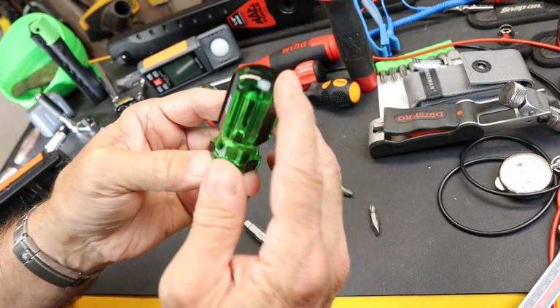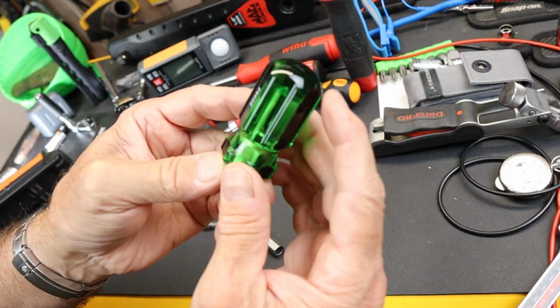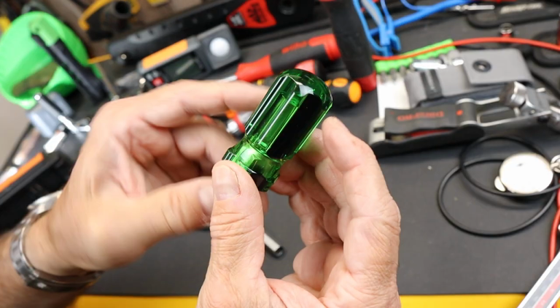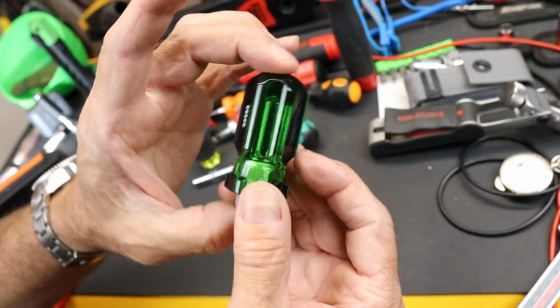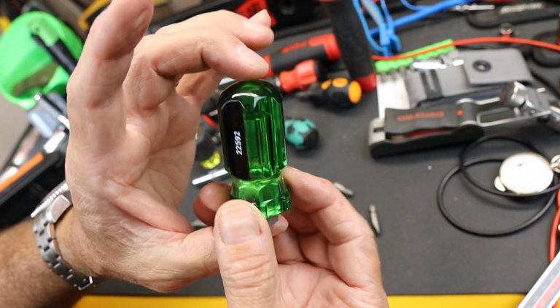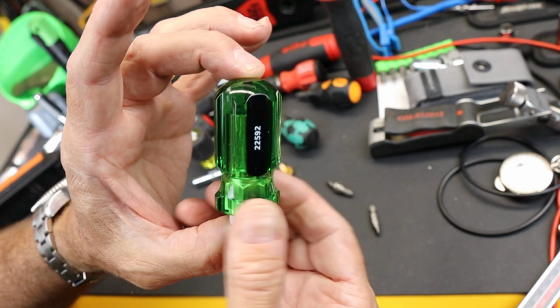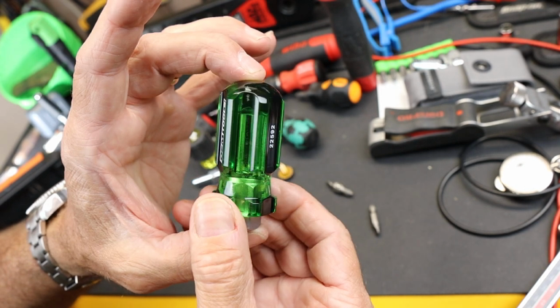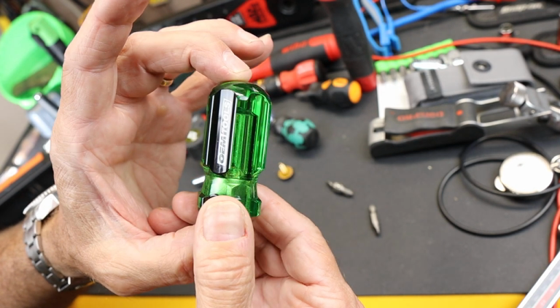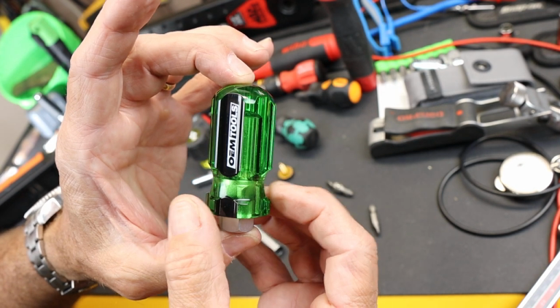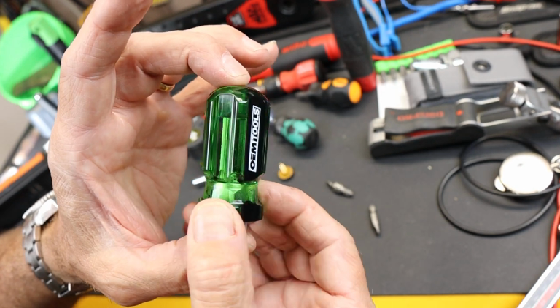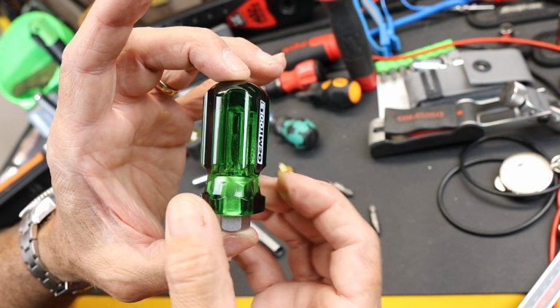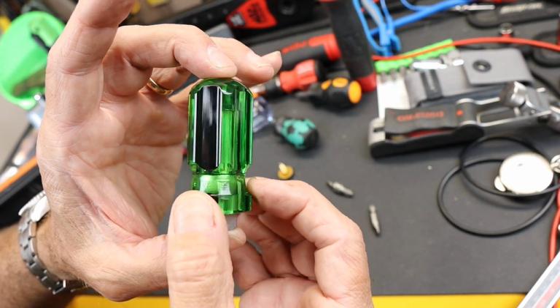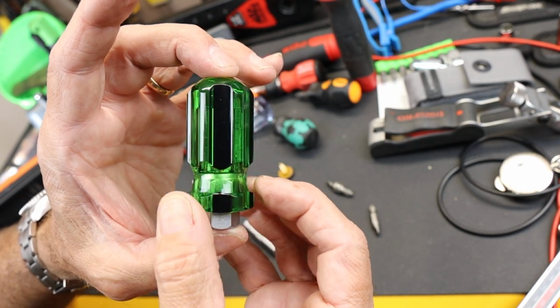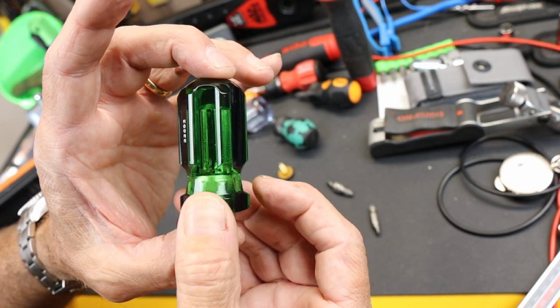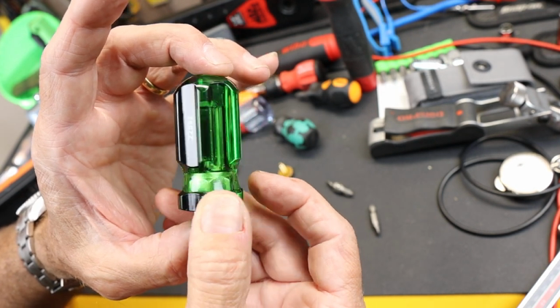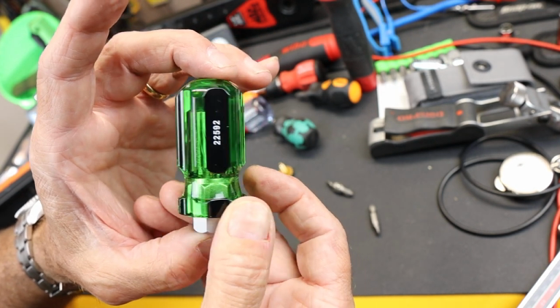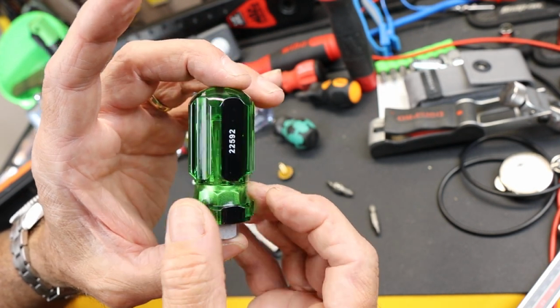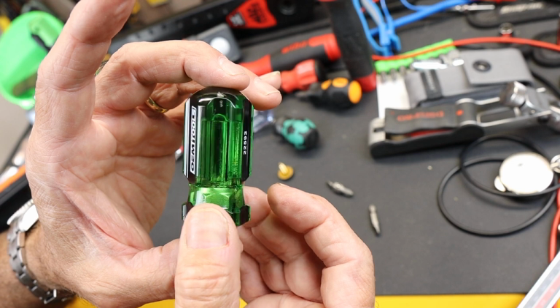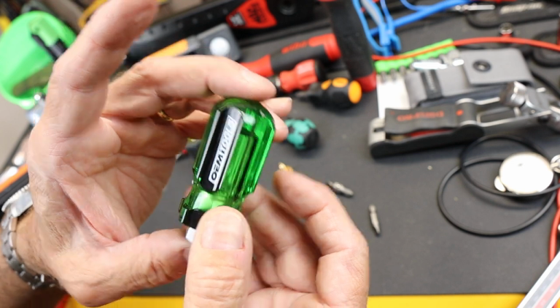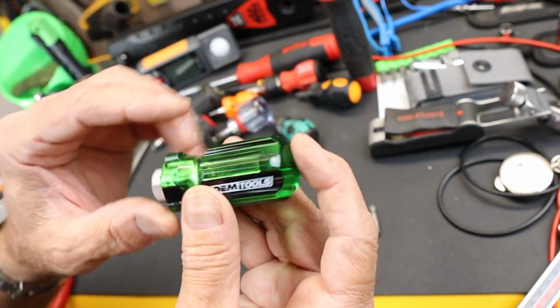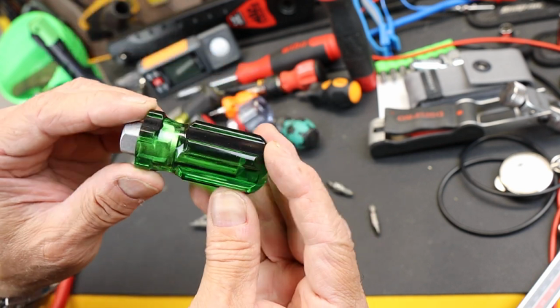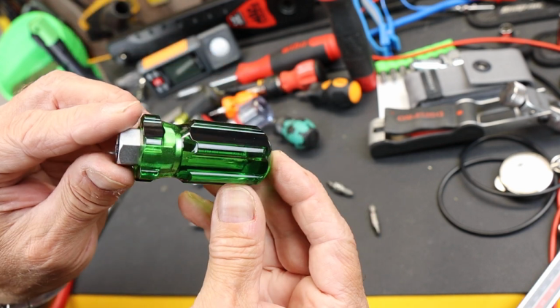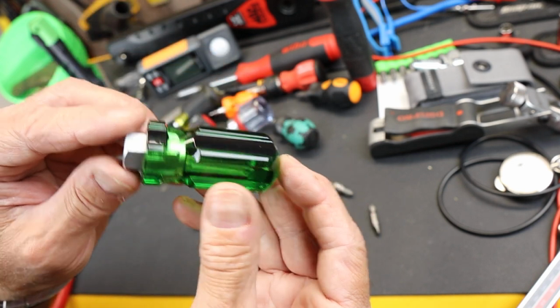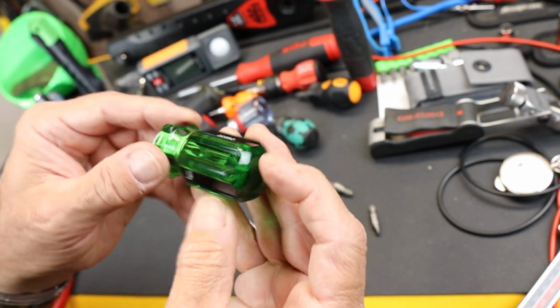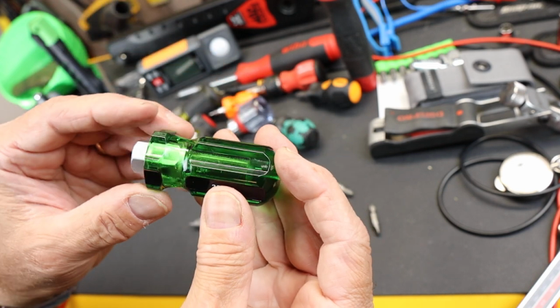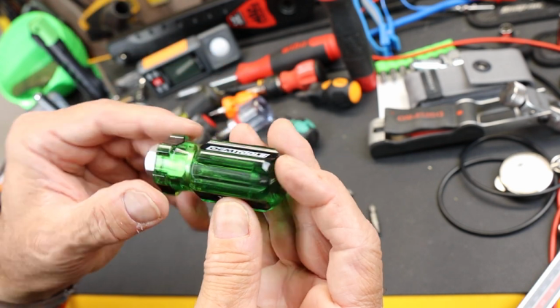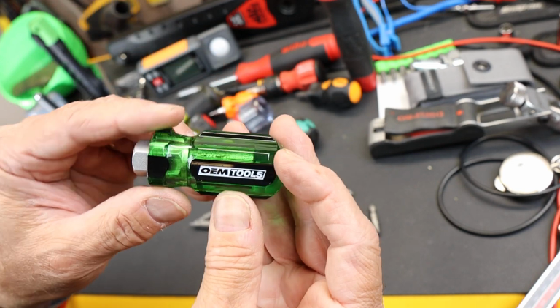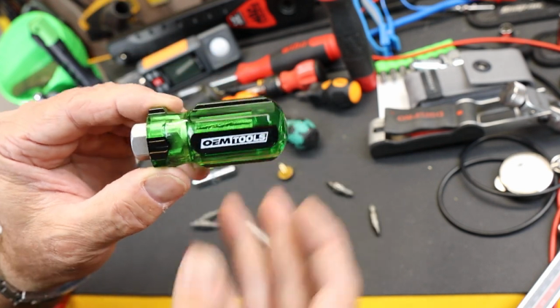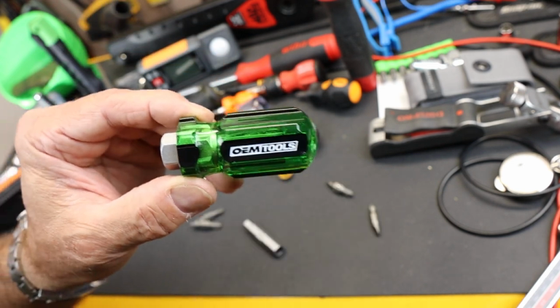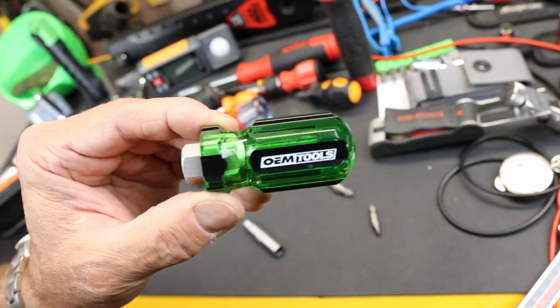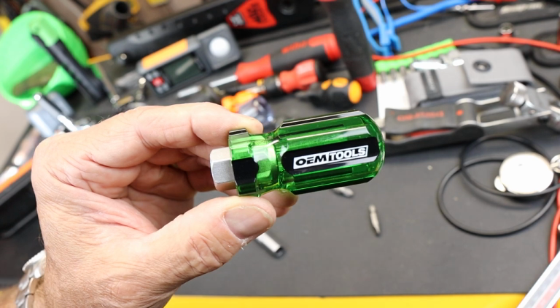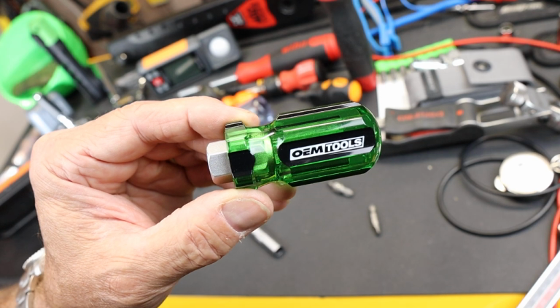But best of all, you get this glorious emerald — it's like a piece of jewelry — emerald colored acetate handle. Anyway, with that, Doc out.